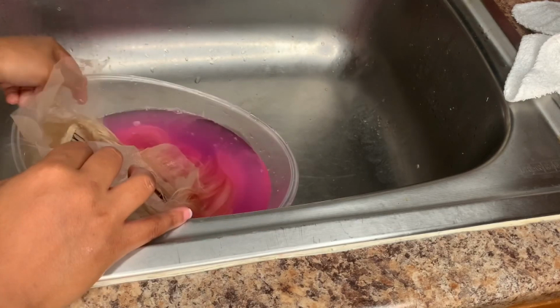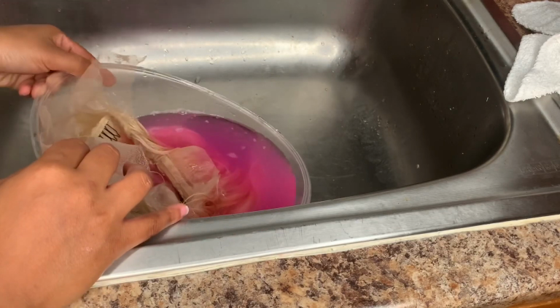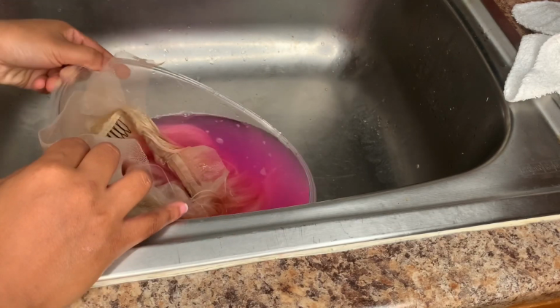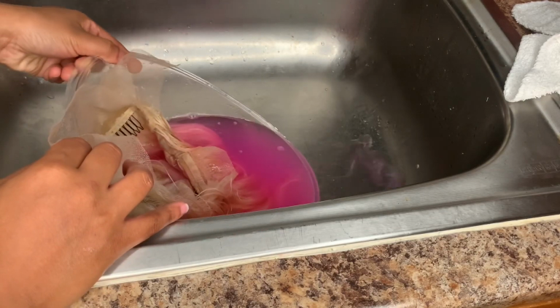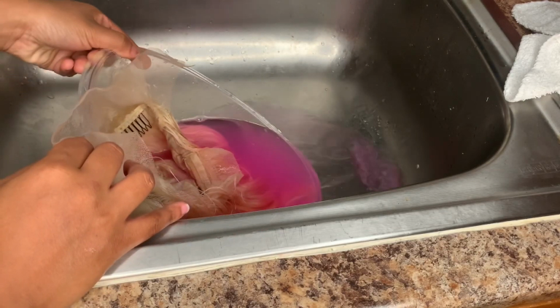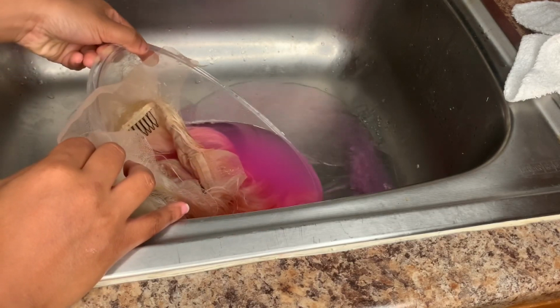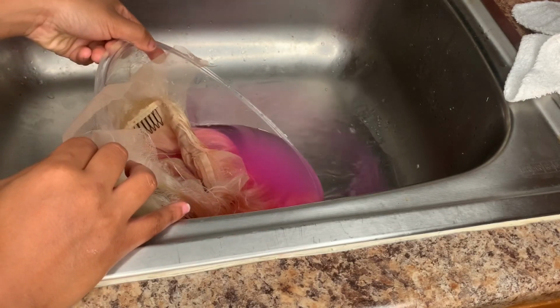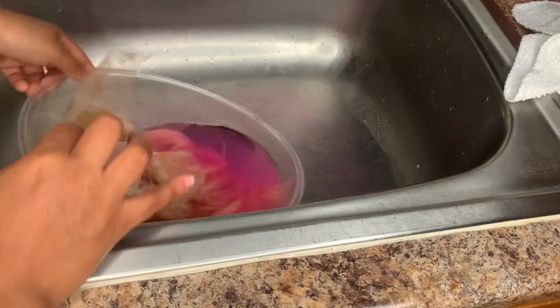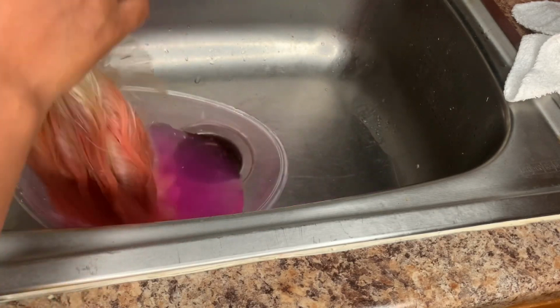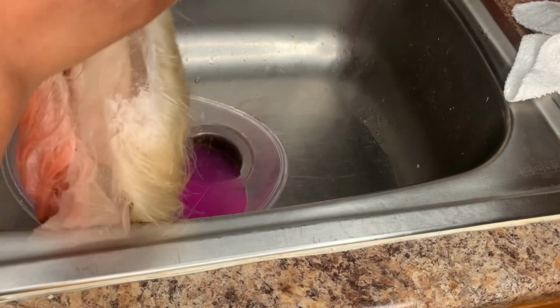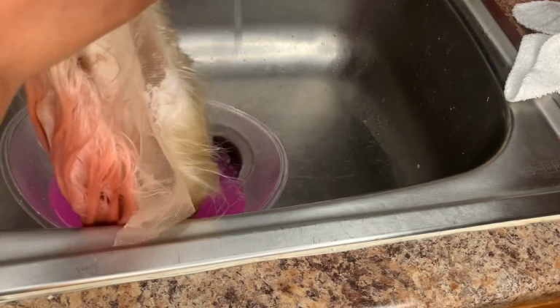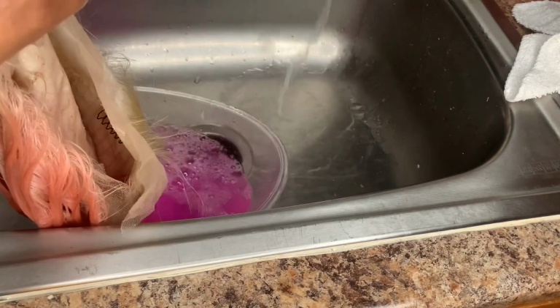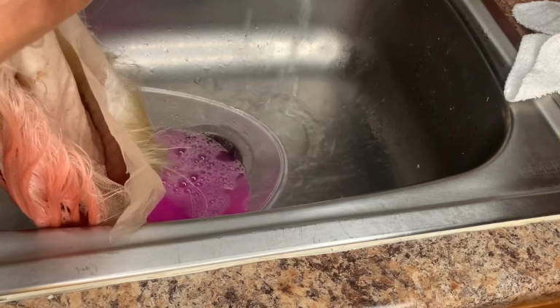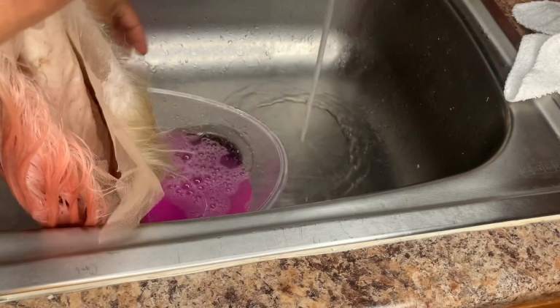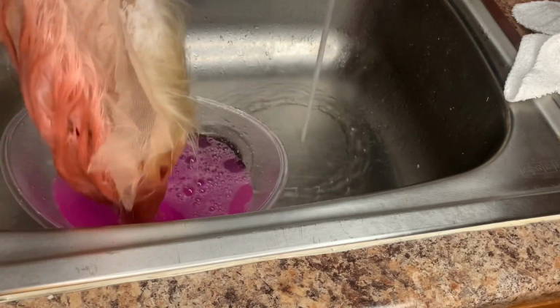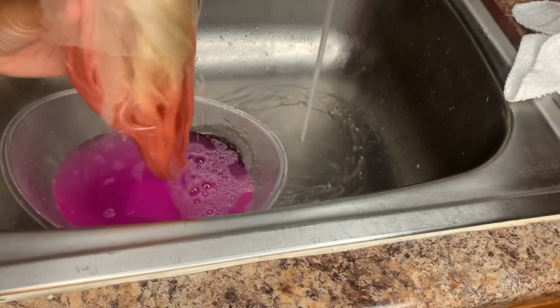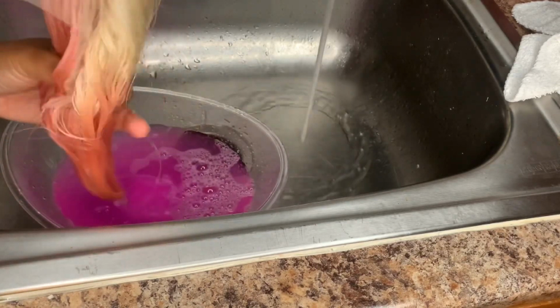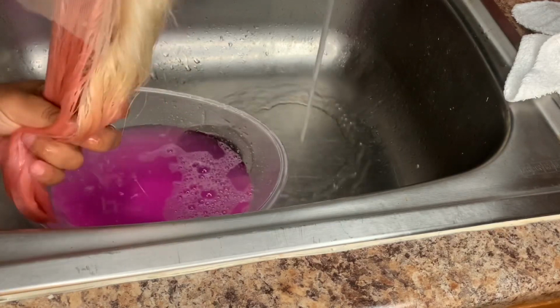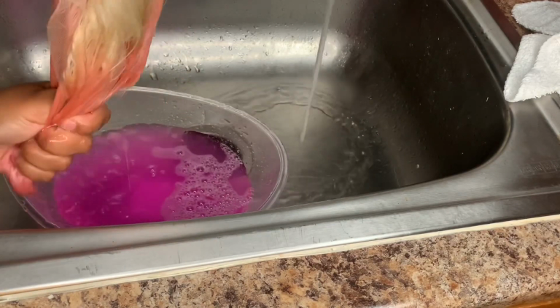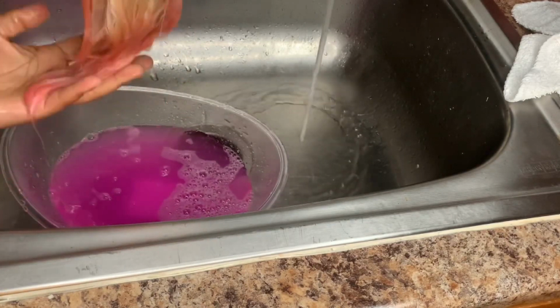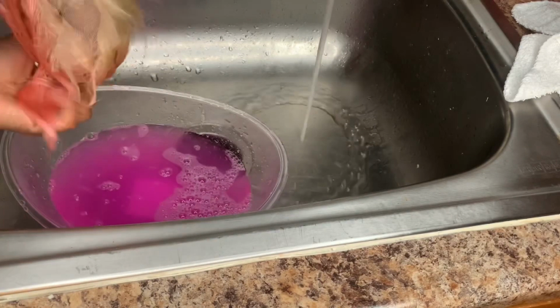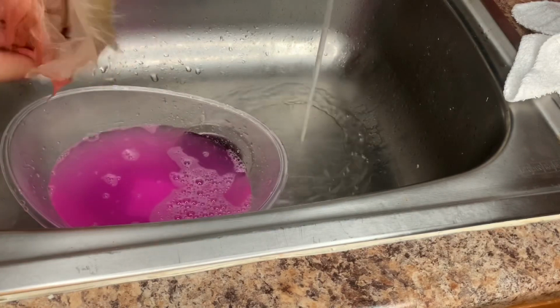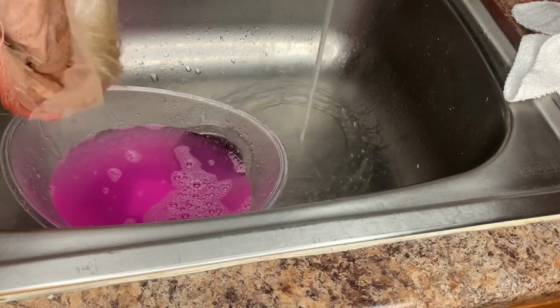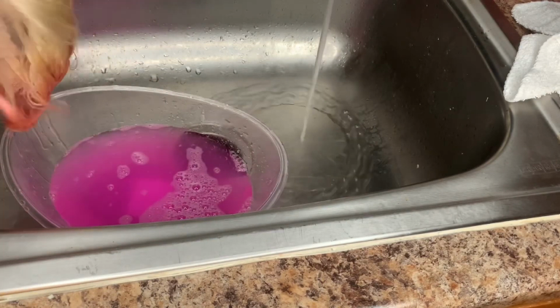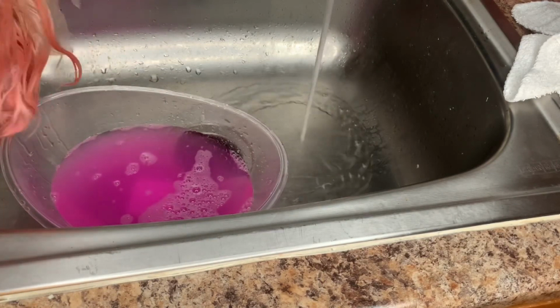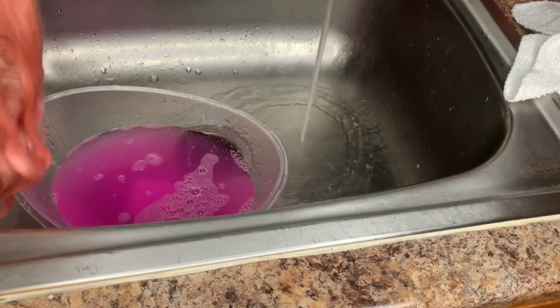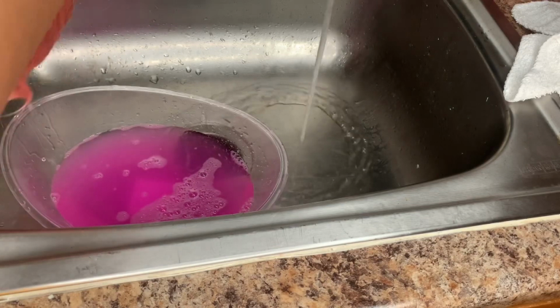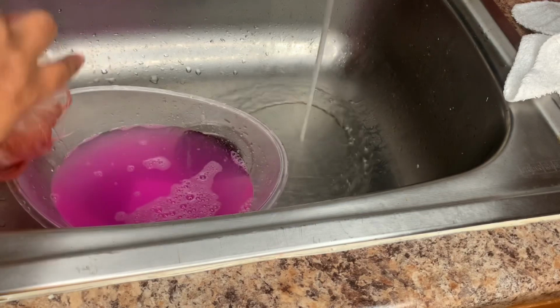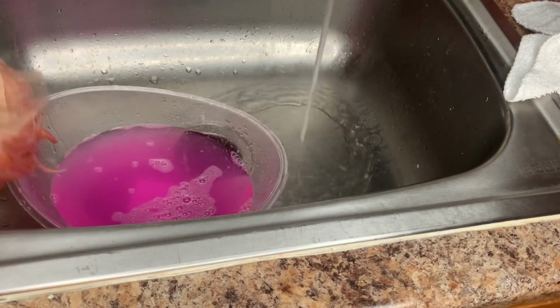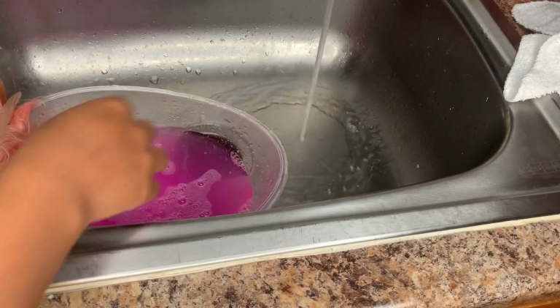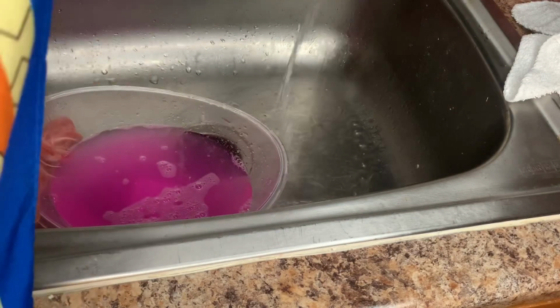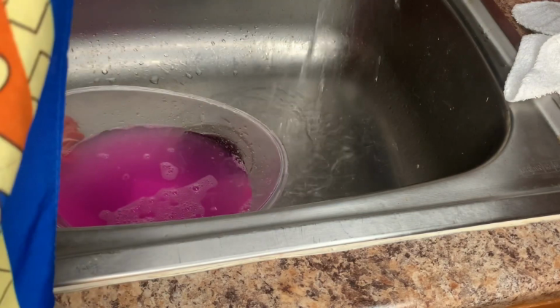The water got a little cold so I just poured some out and added new water. I added more color to it as well — it had gotten light from me pouring out the water, so I knew I was going to have to add more color.